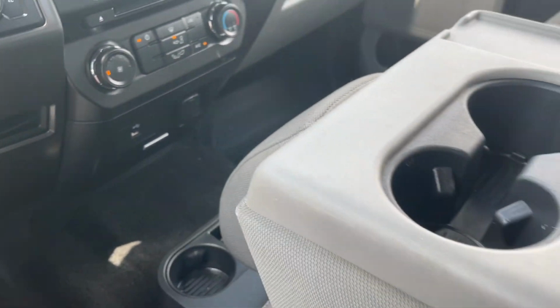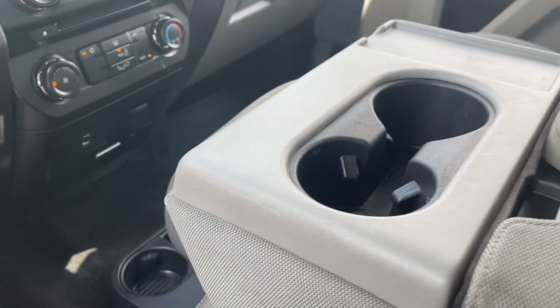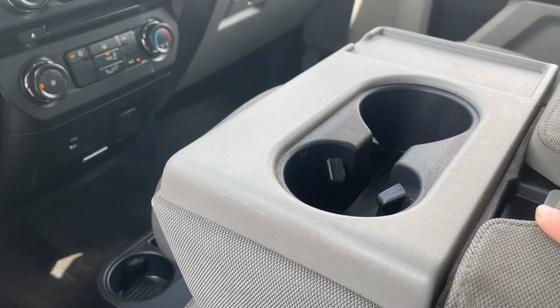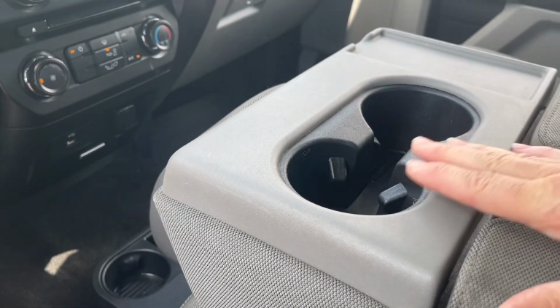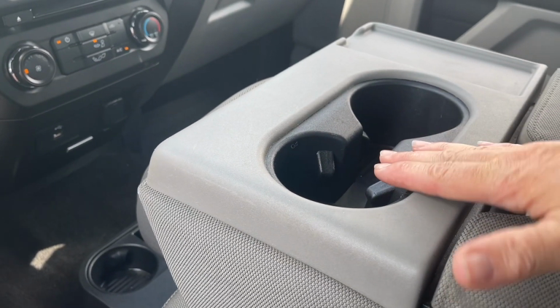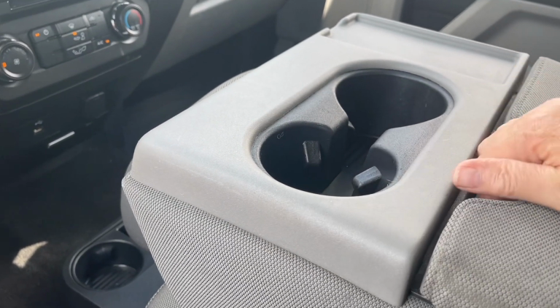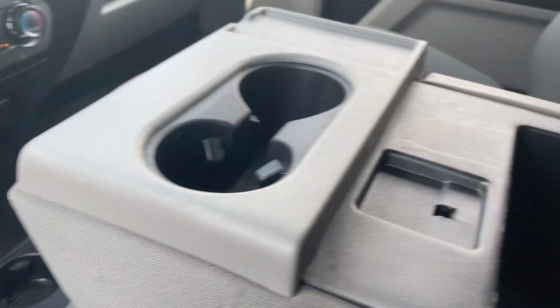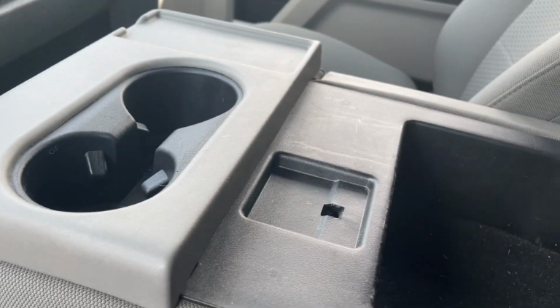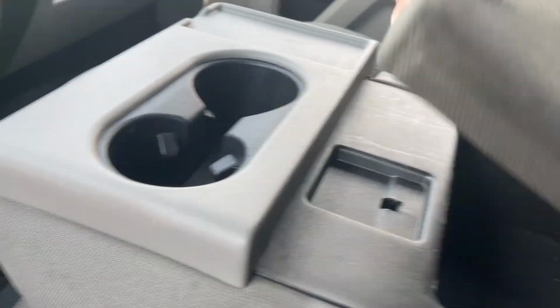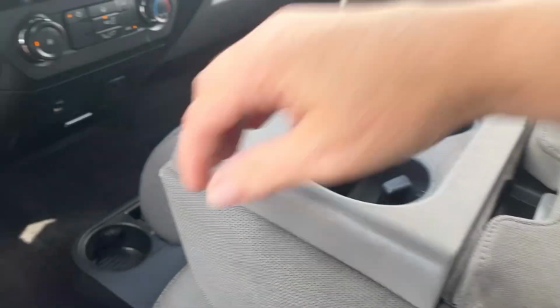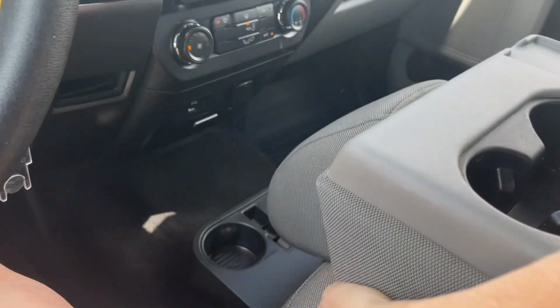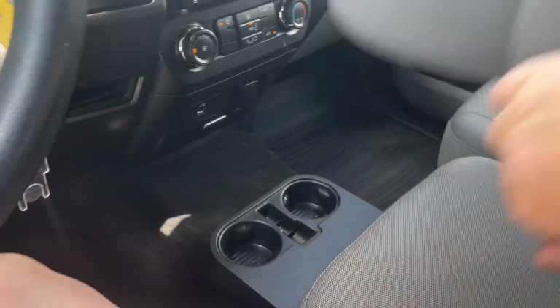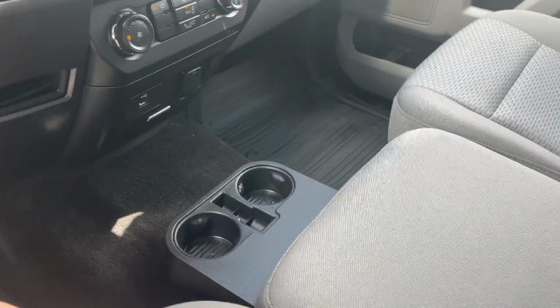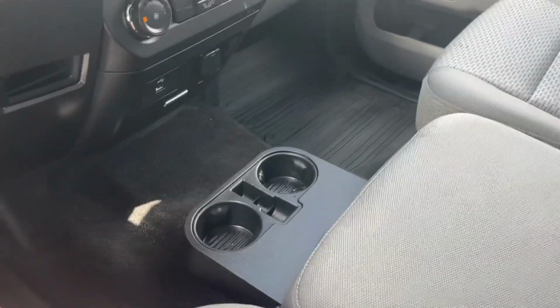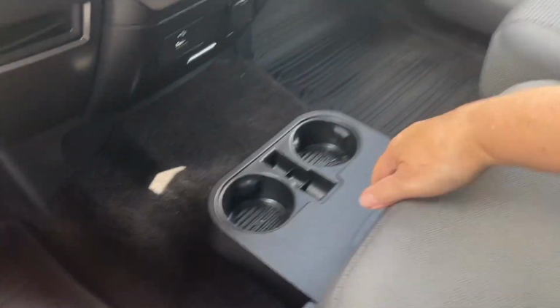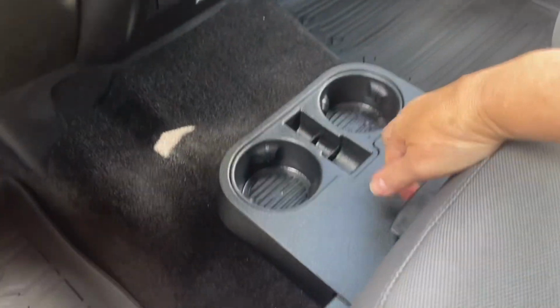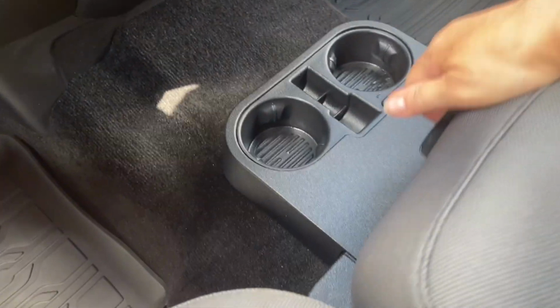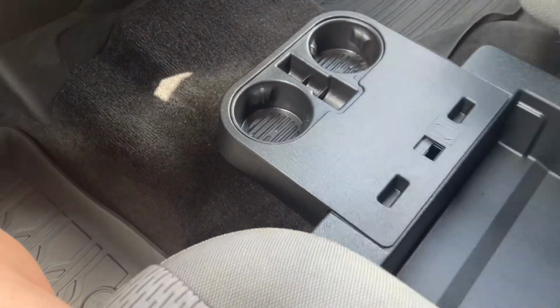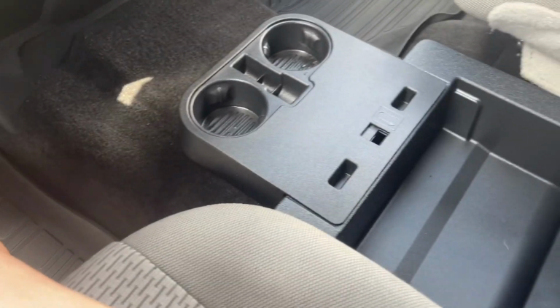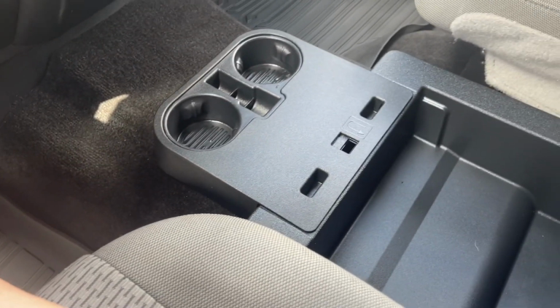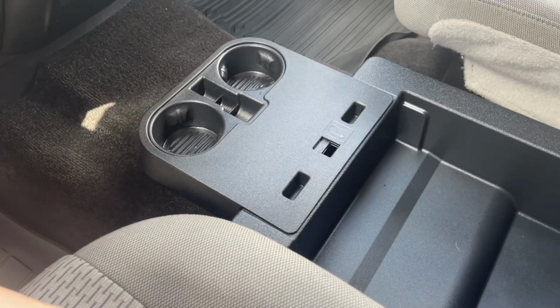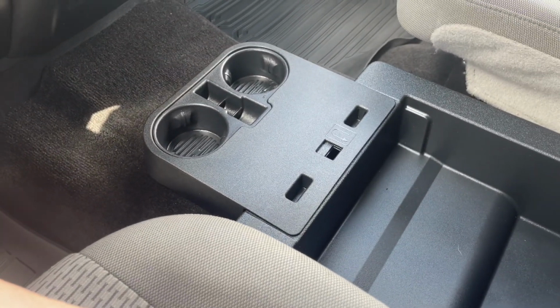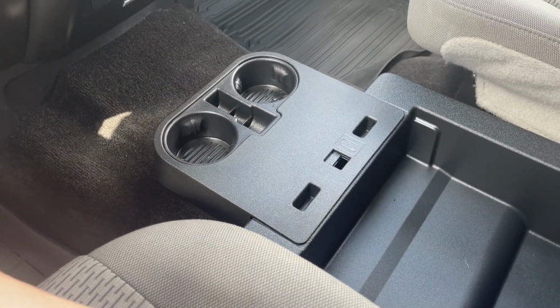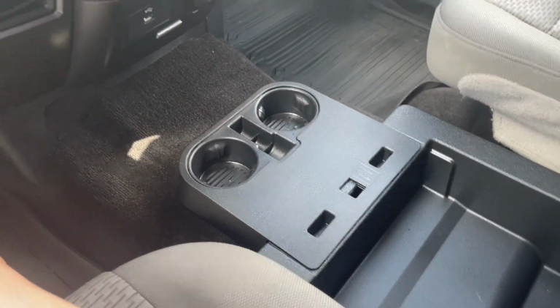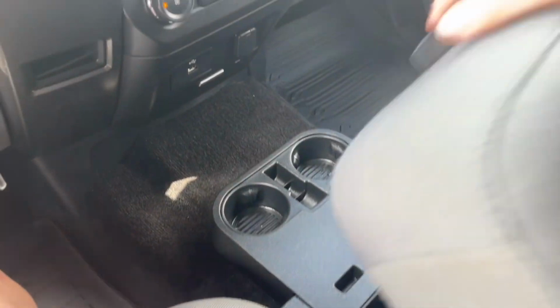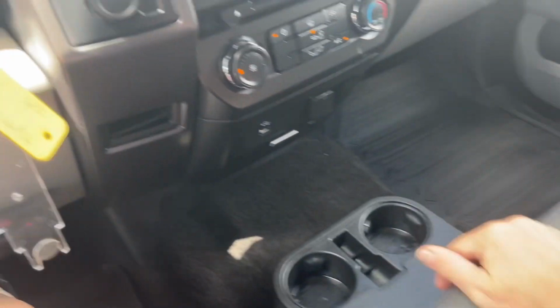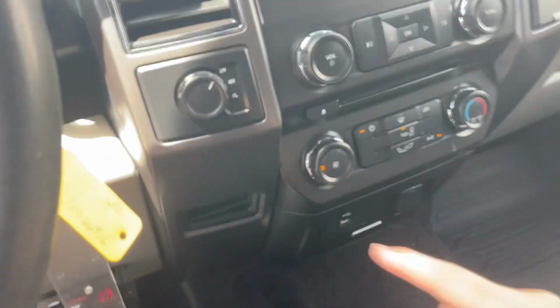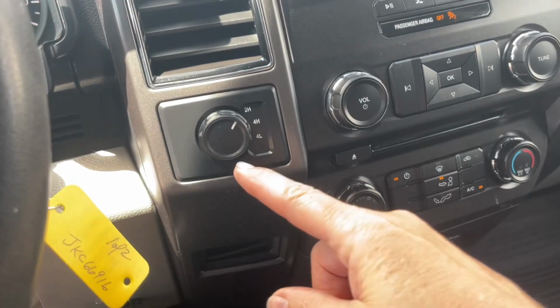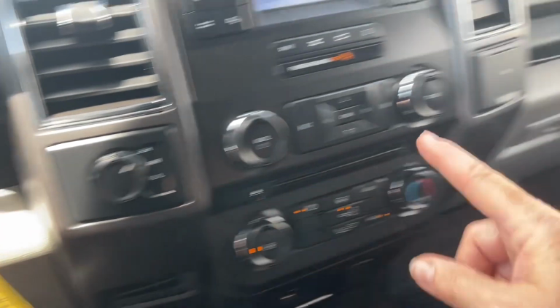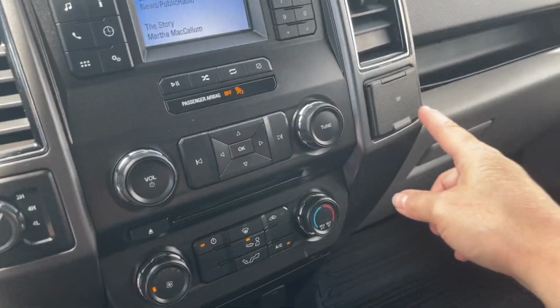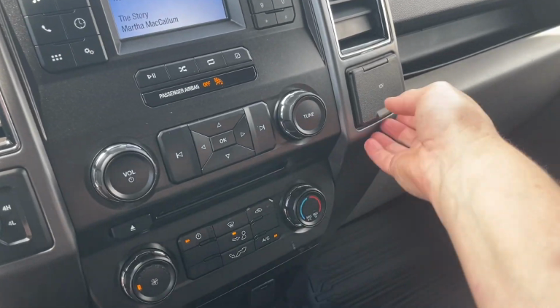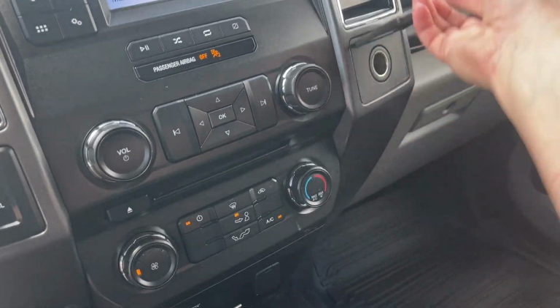The armrest is in the center with a couple of cup holders and more storage. You can flip the seat up for another seating position and unclip it underneath — you've got a couple of cup holders there that just flip around and go underneath if you want them out of the way. Off to the side is your 4x4 selector.